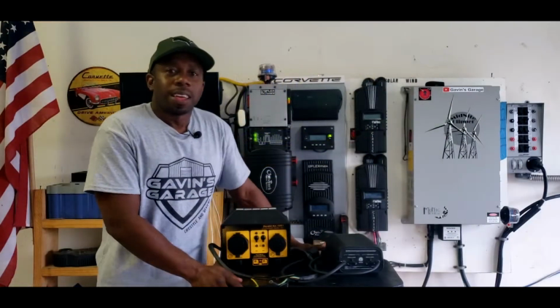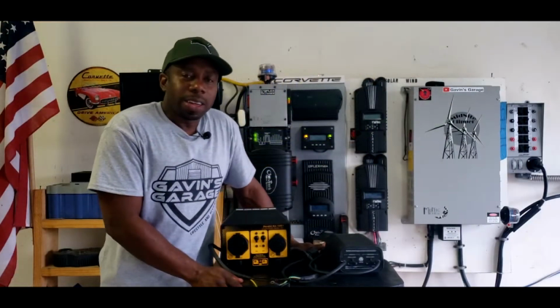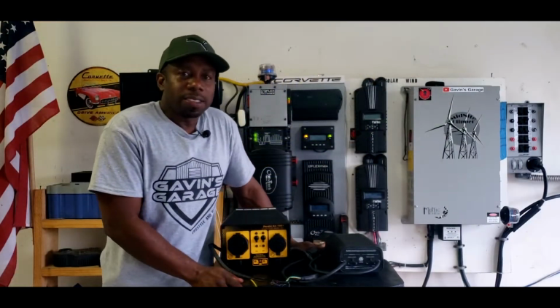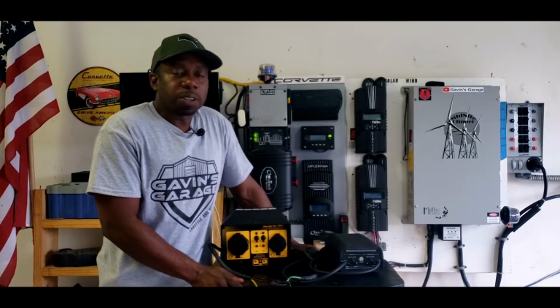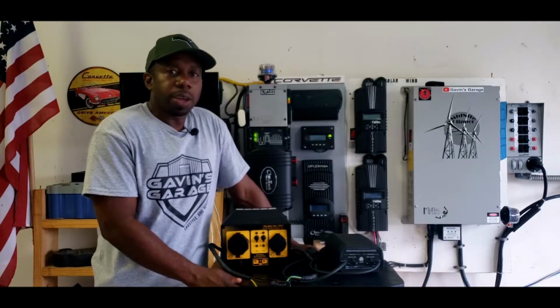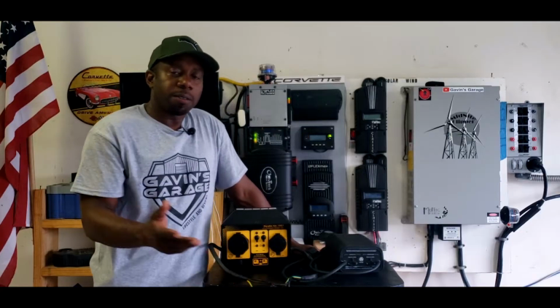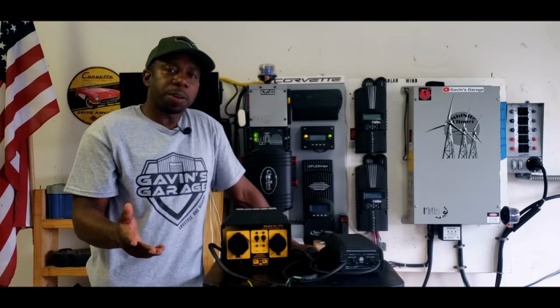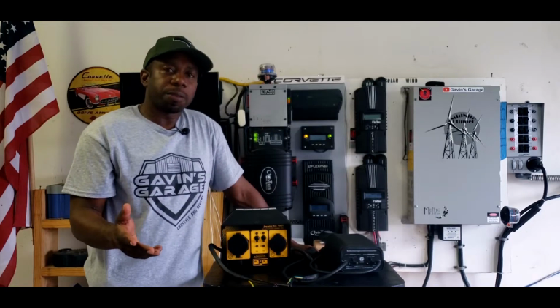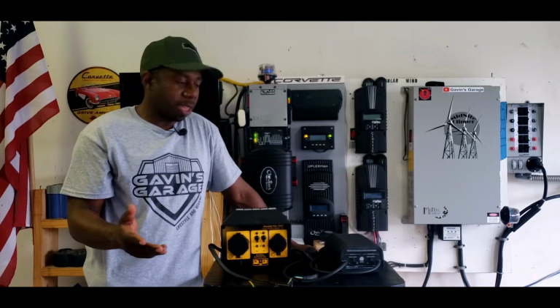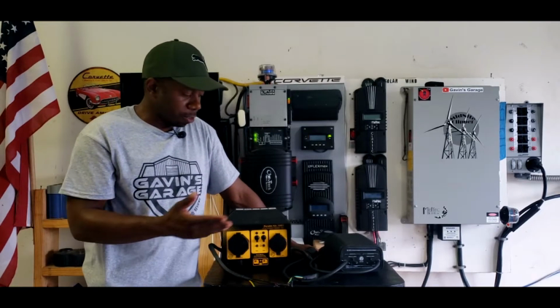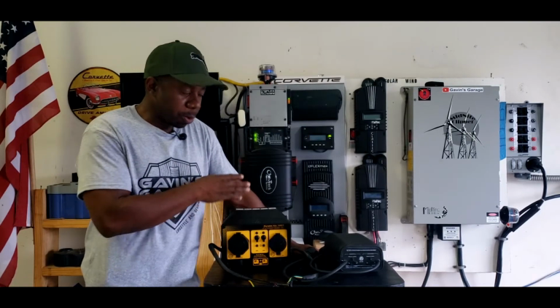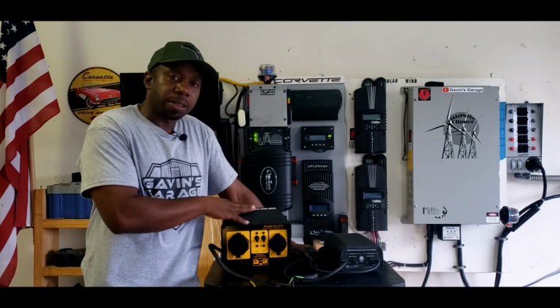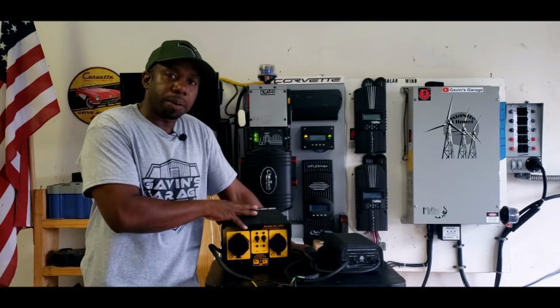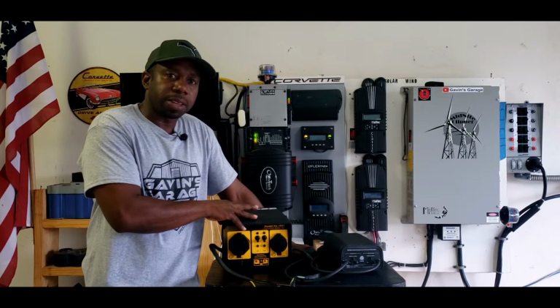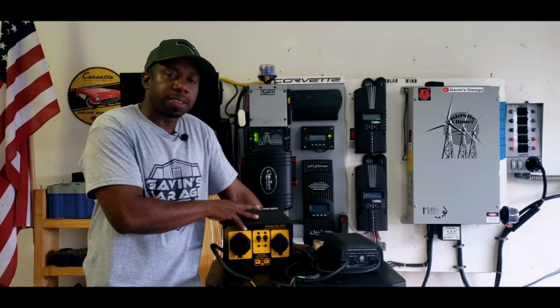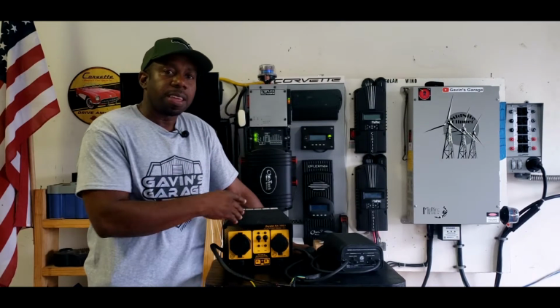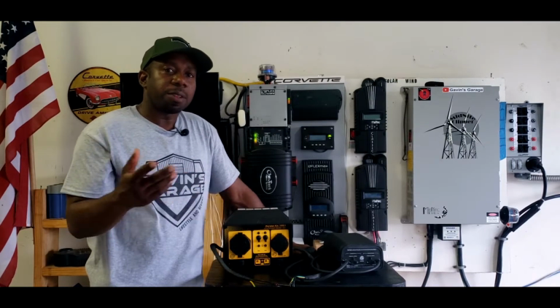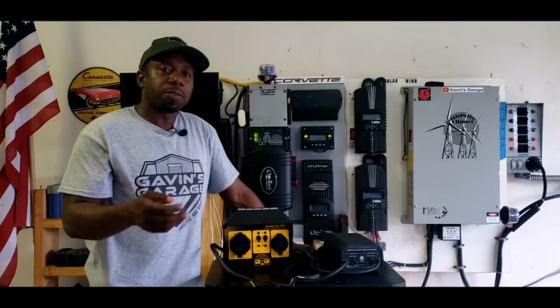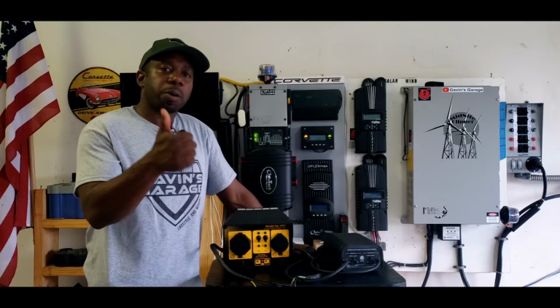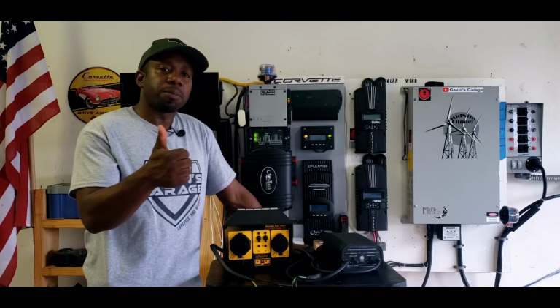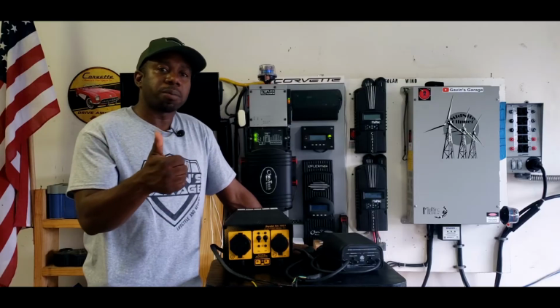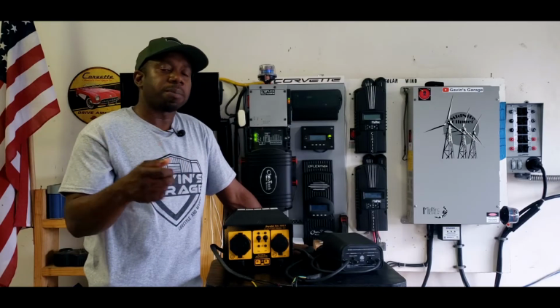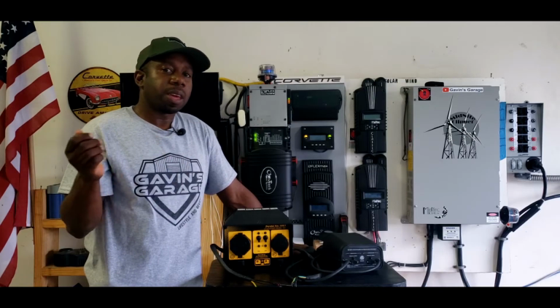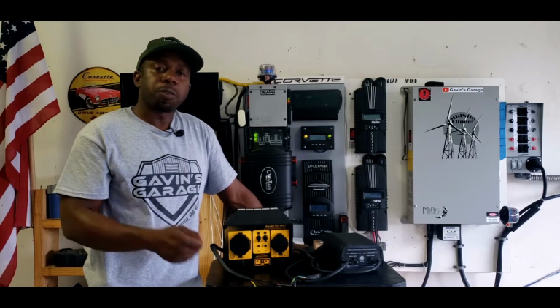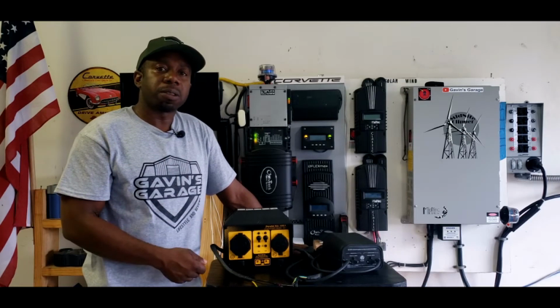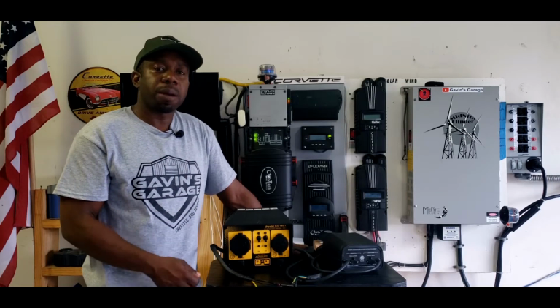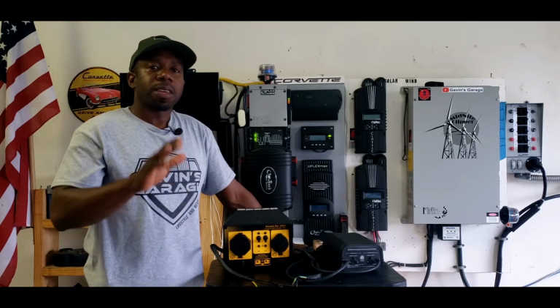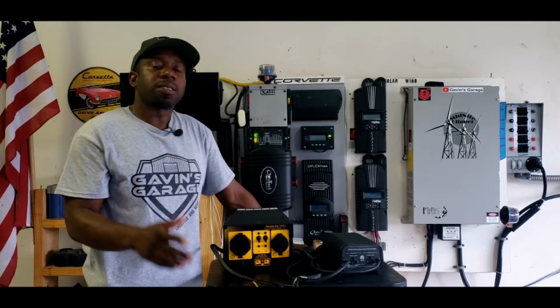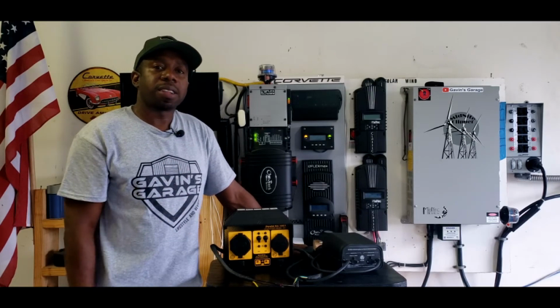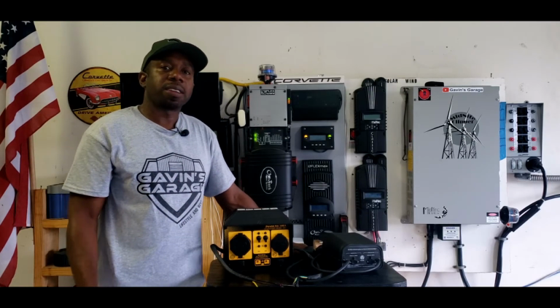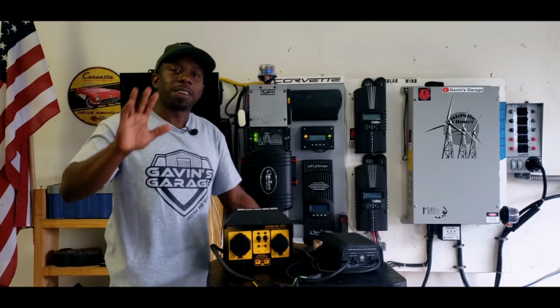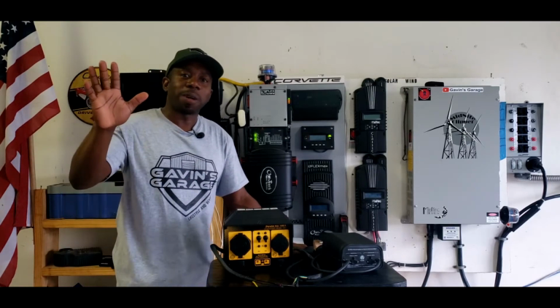That's been a quick video showing you the different parallel kits. If you like this video go ahead and give me a thumbs up and don't forget to subscribe. Thanks guys and have a nice day!